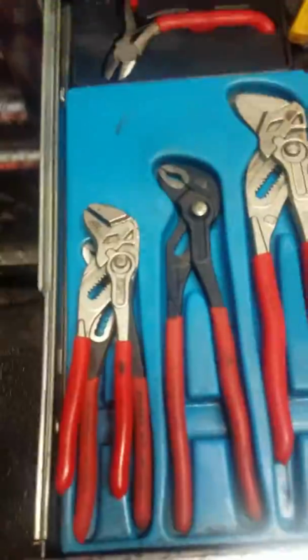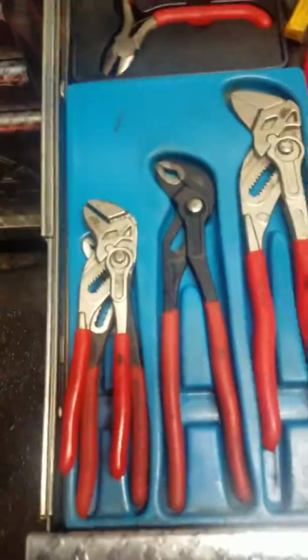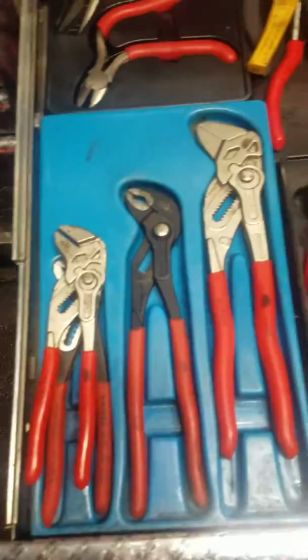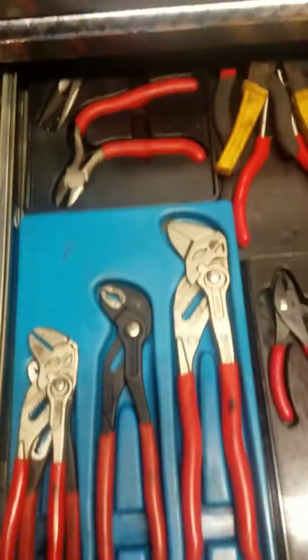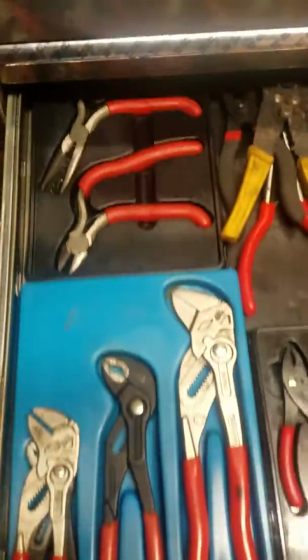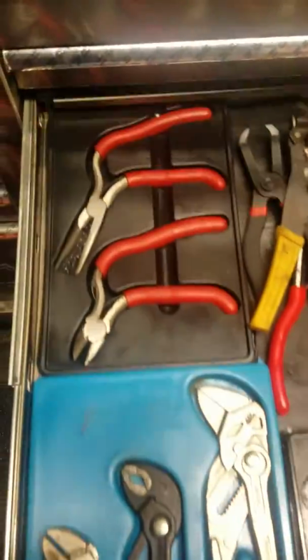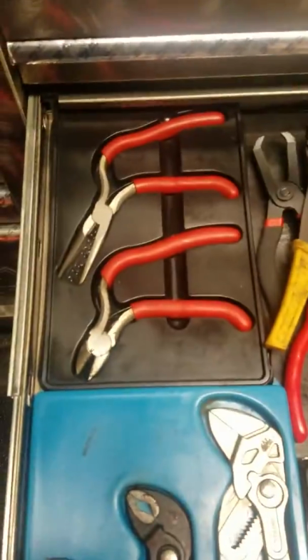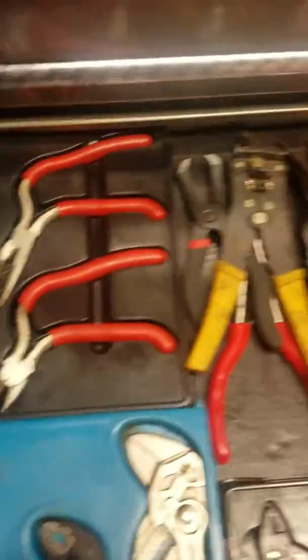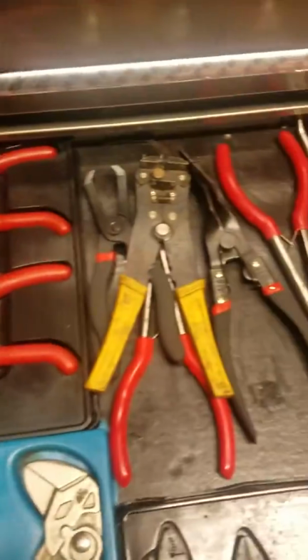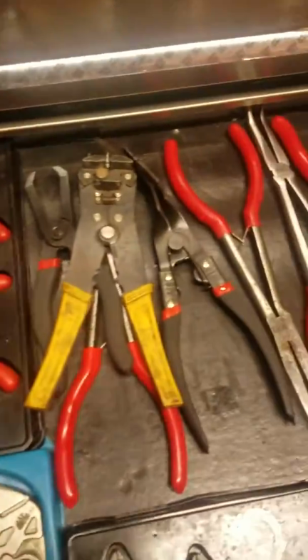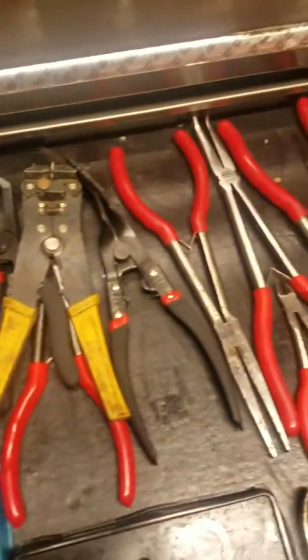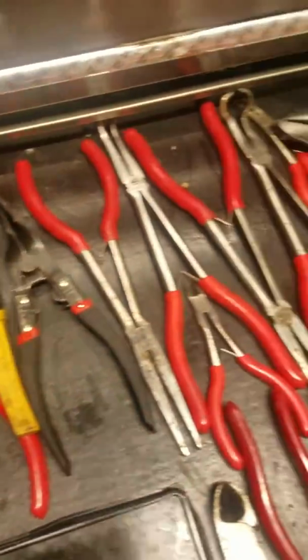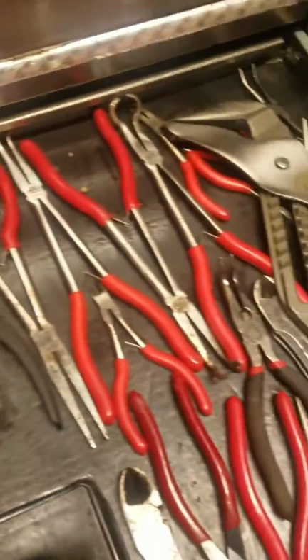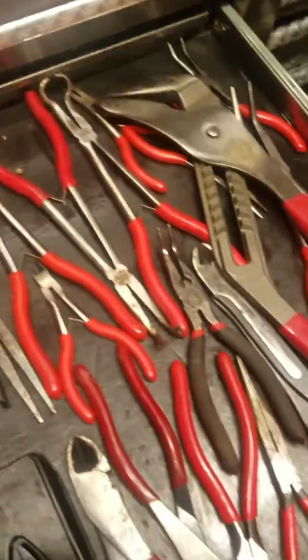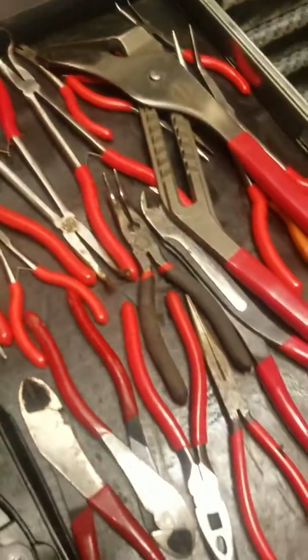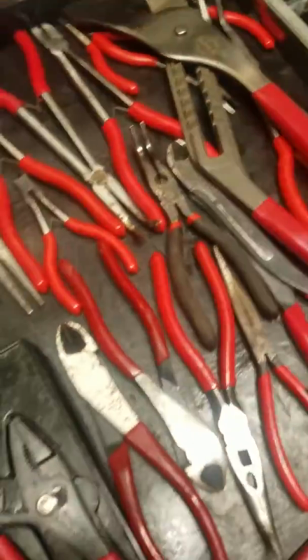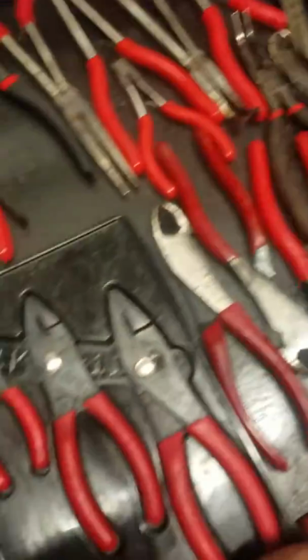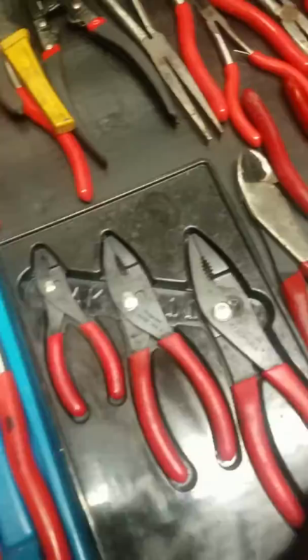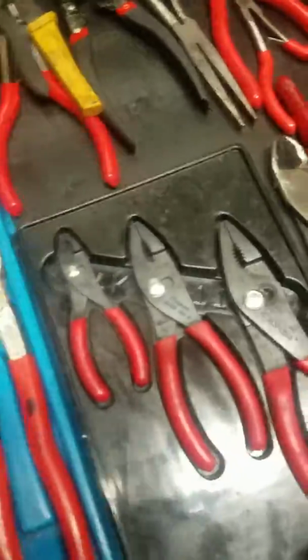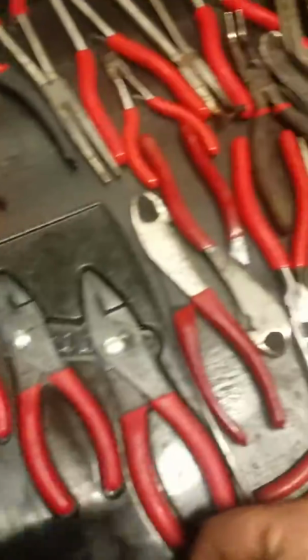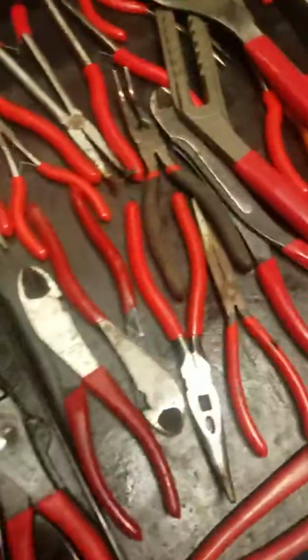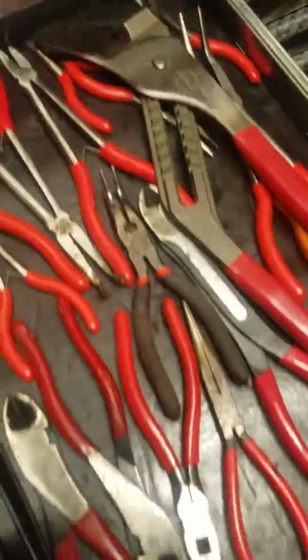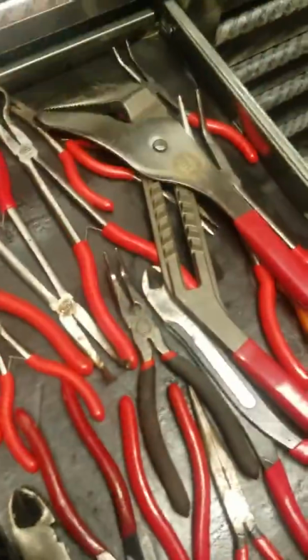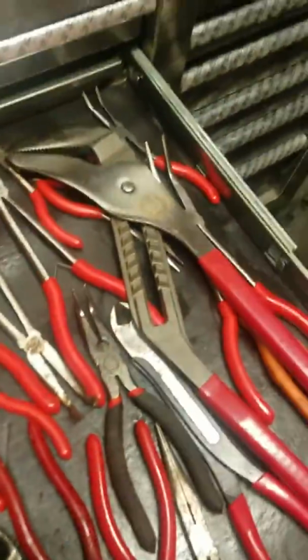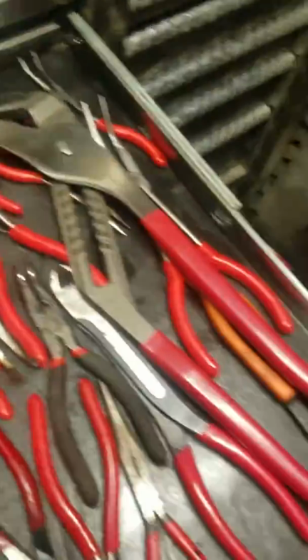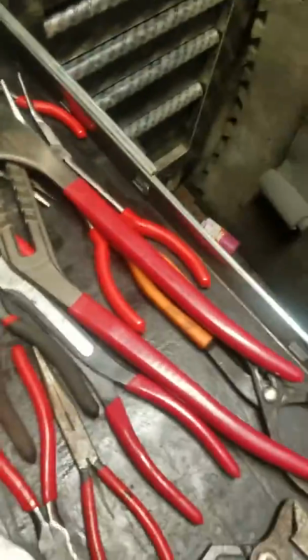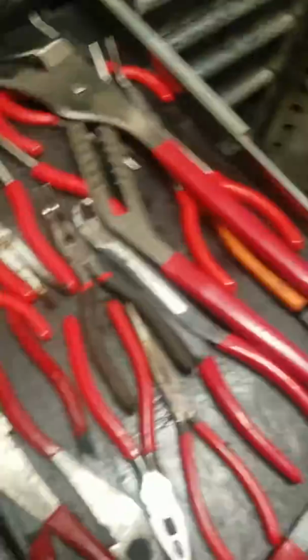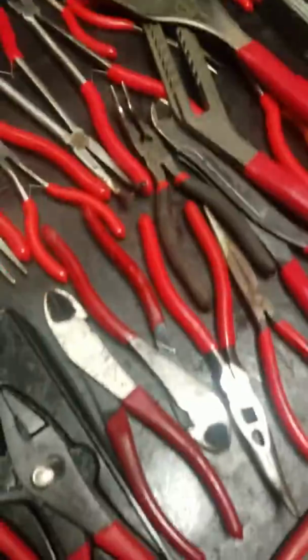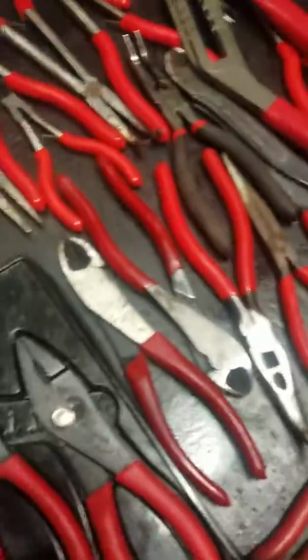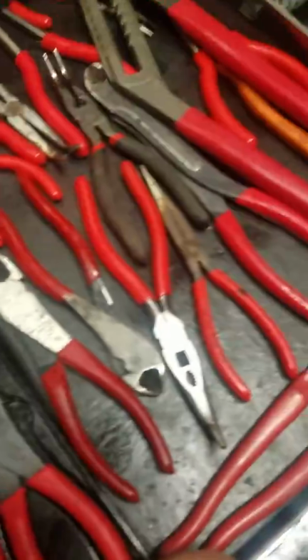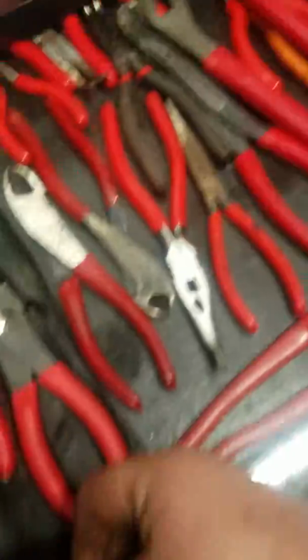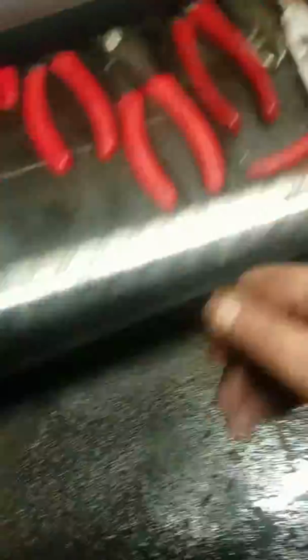Pliers, nip-exes, Snap-on, Mac, Snap-on, the big Doyles — don't need anything really fancy like that.